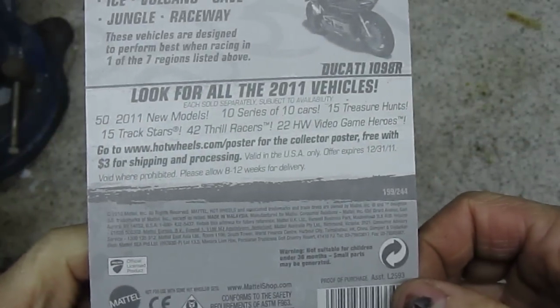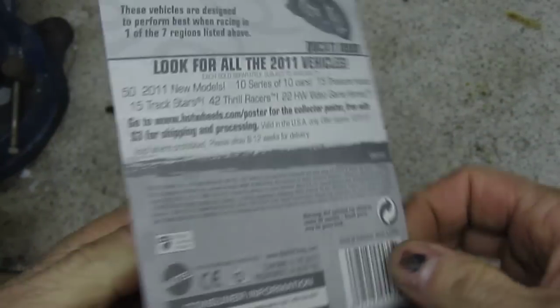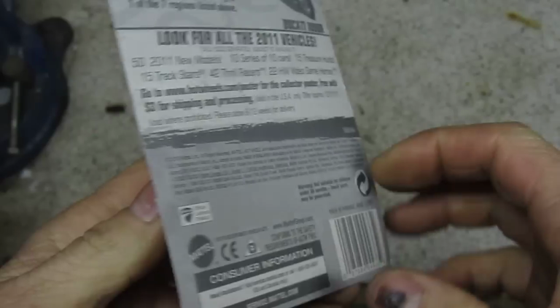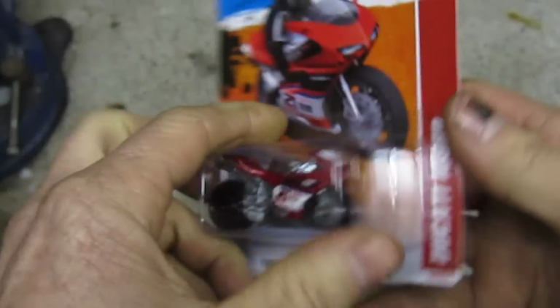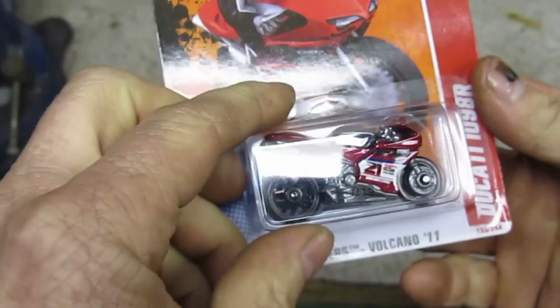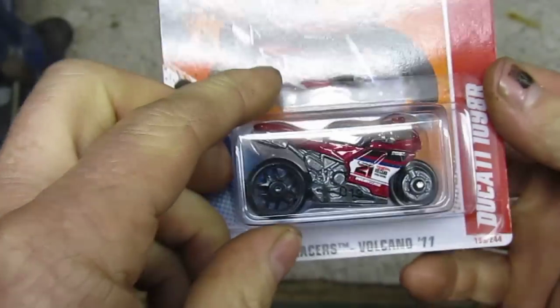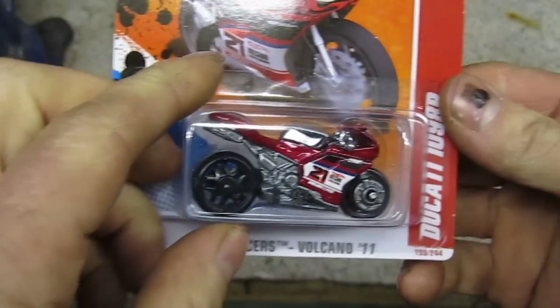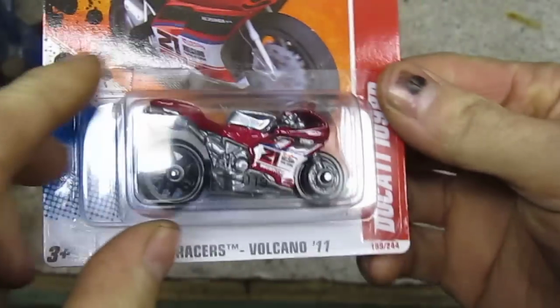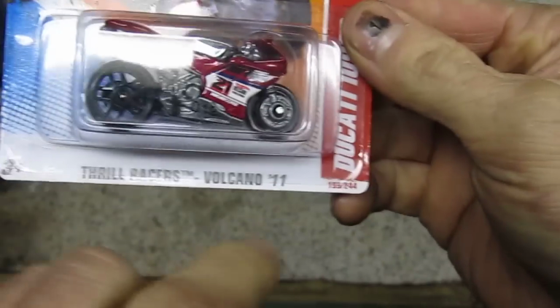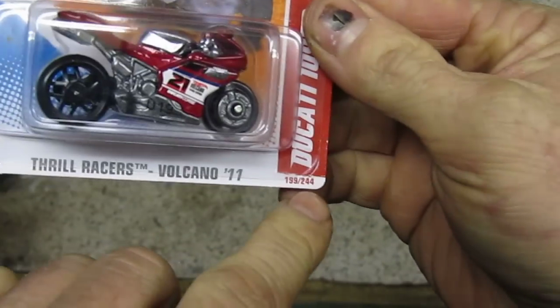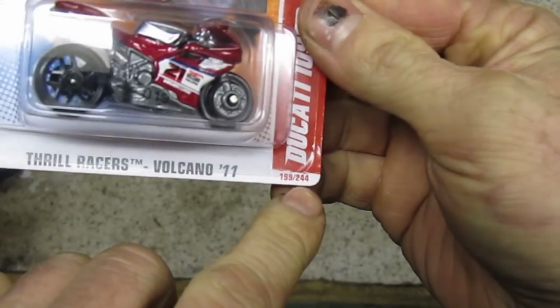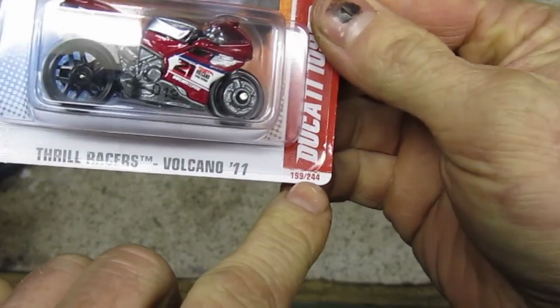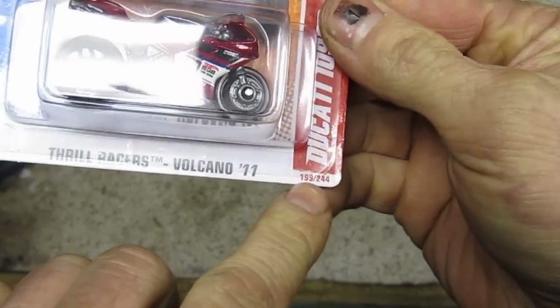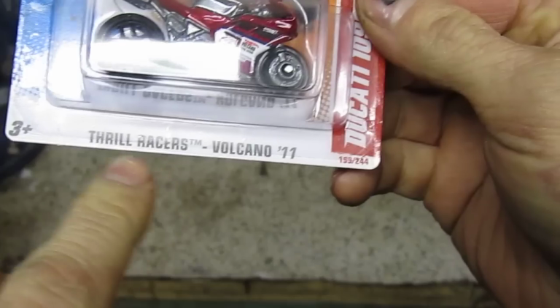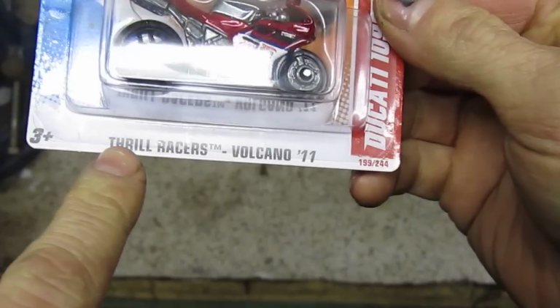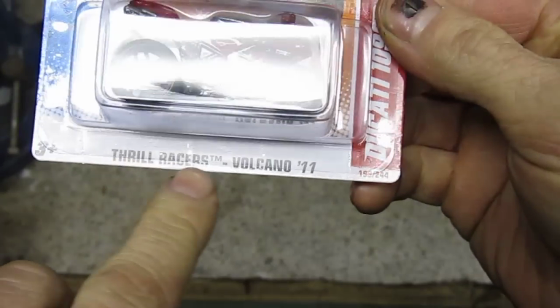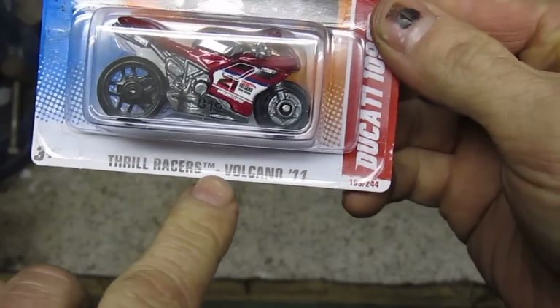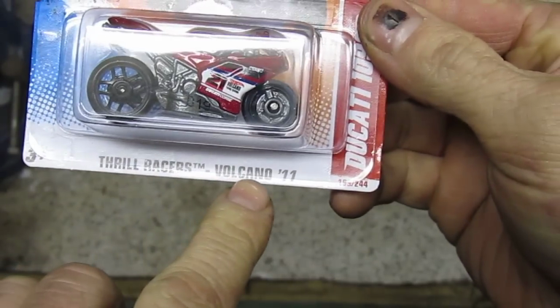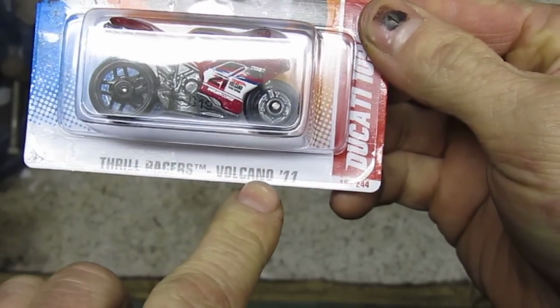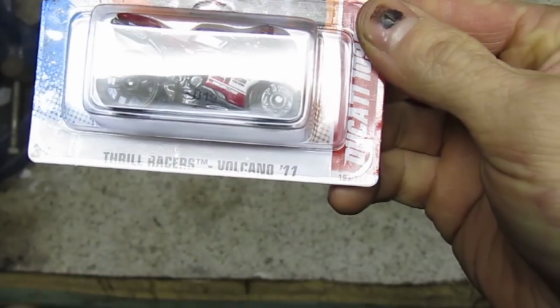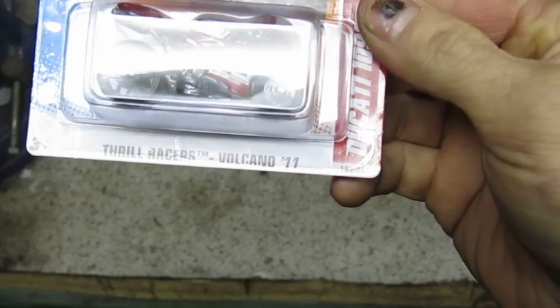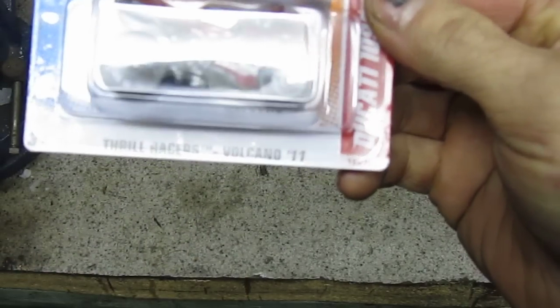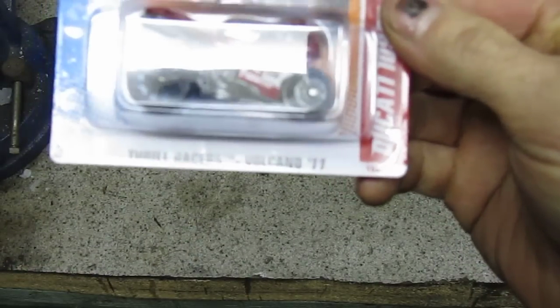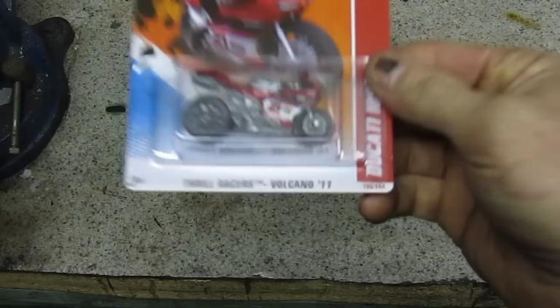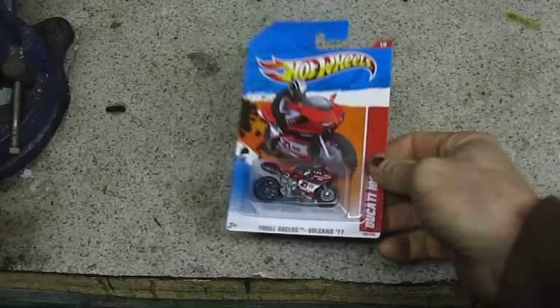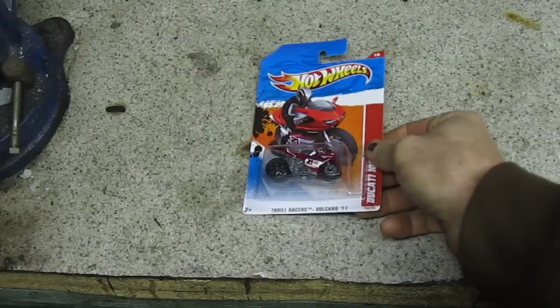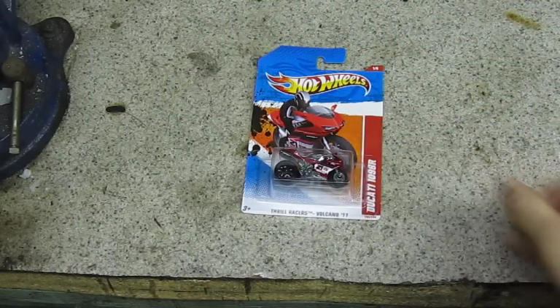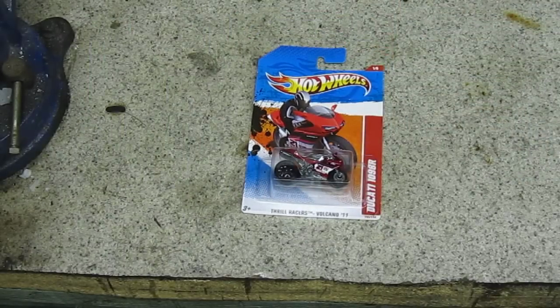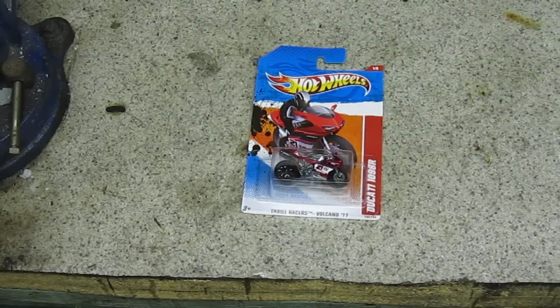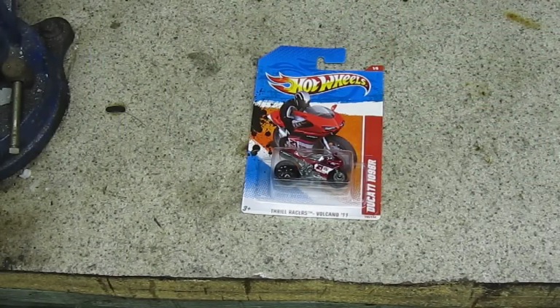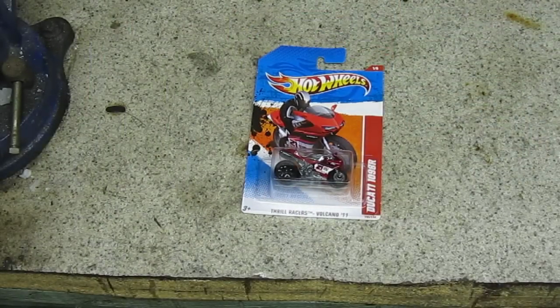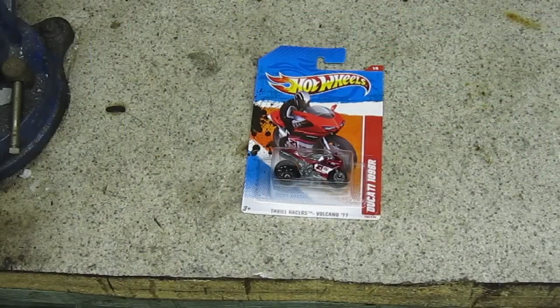This one is number 199 of 244 for Thrill Racers Volcano 2011. So I'll grab a knife and we'll get it open.